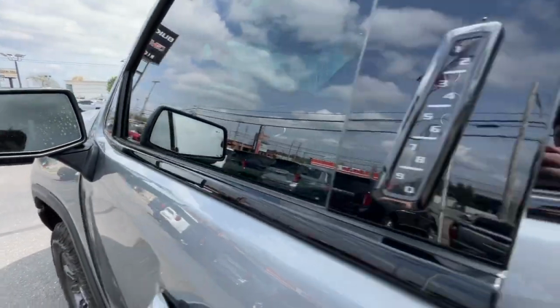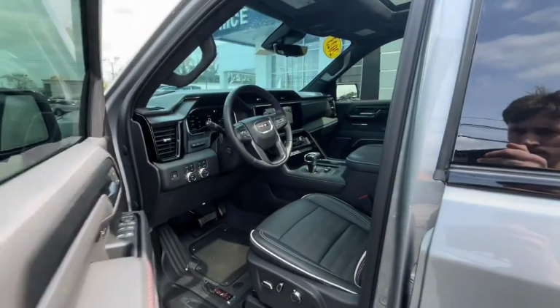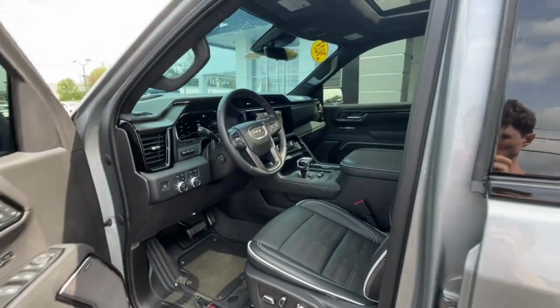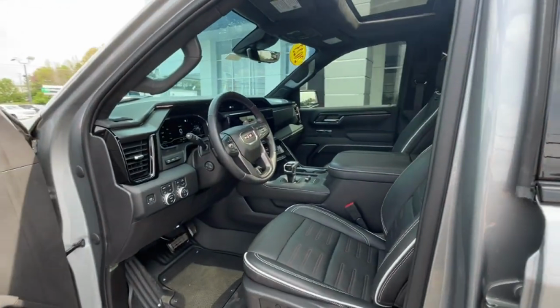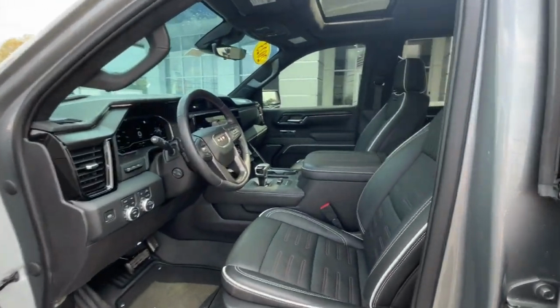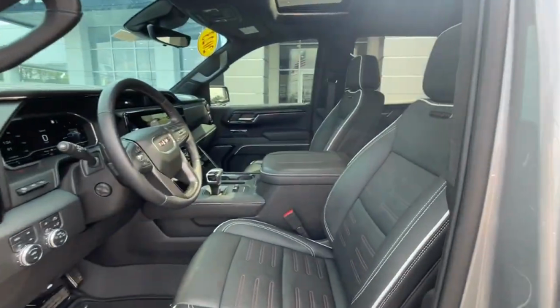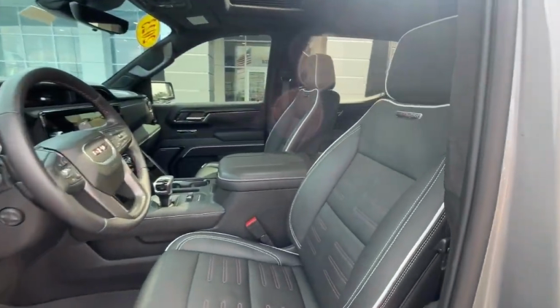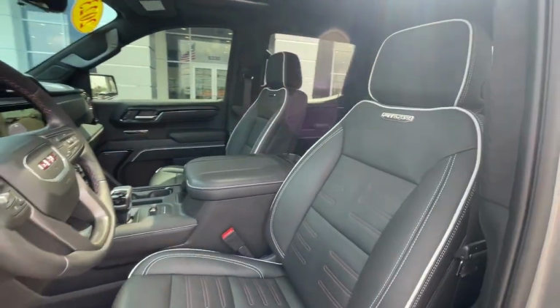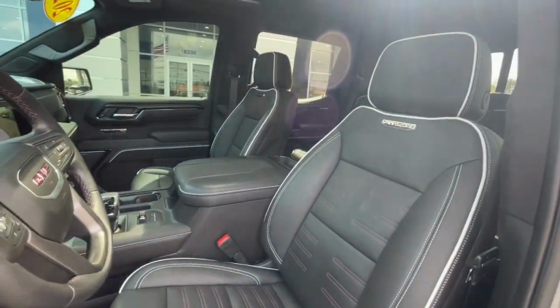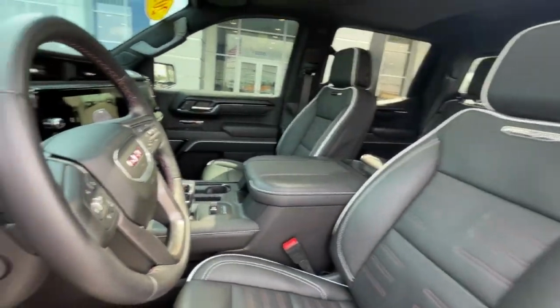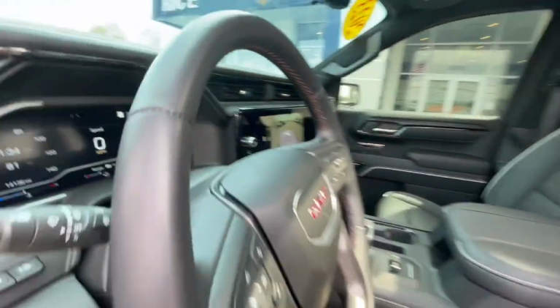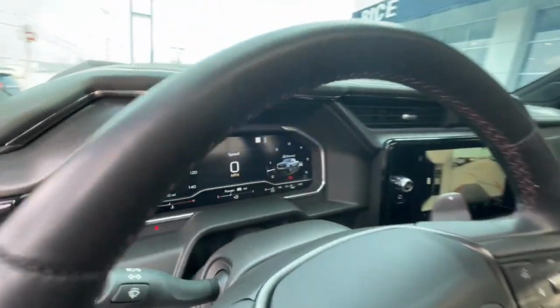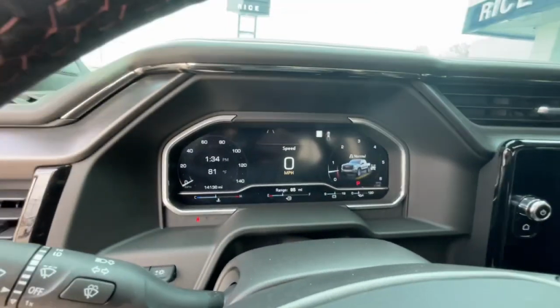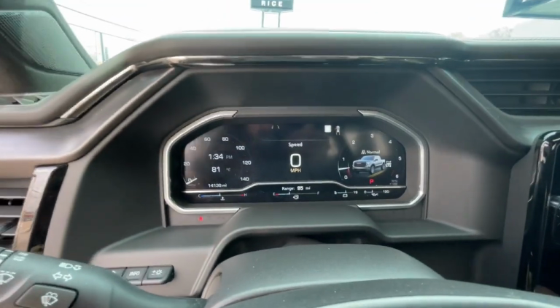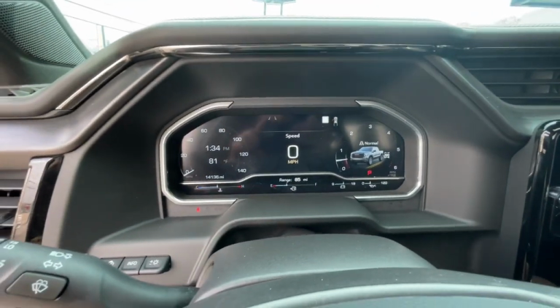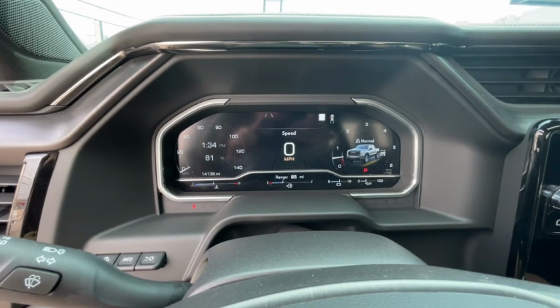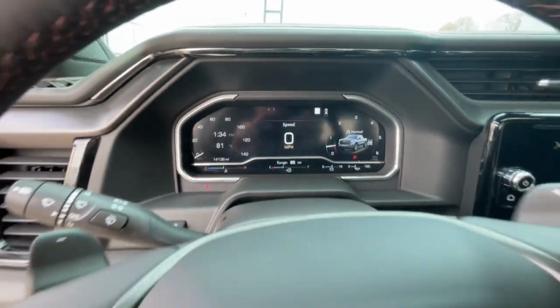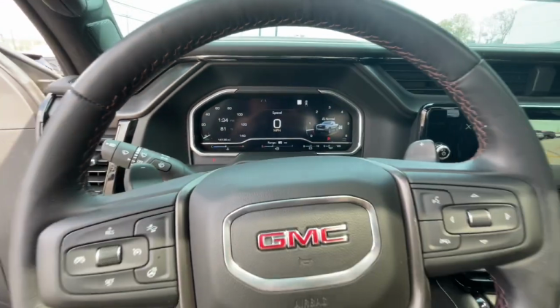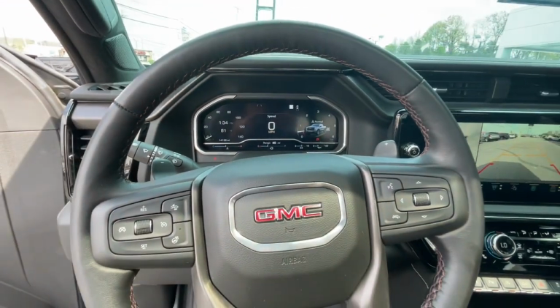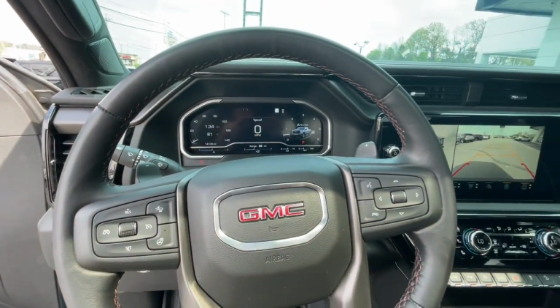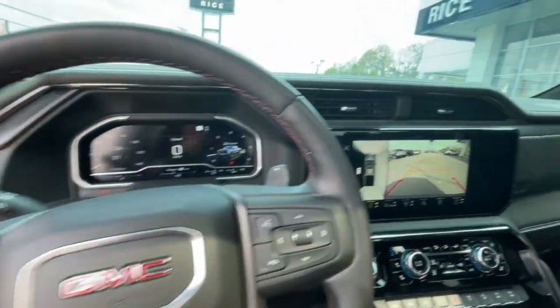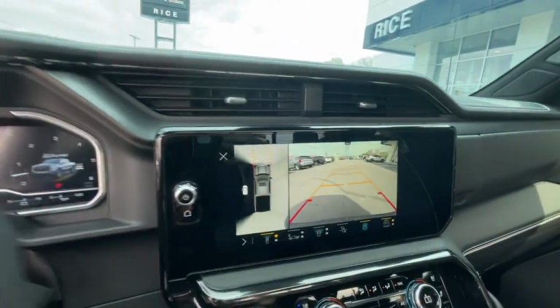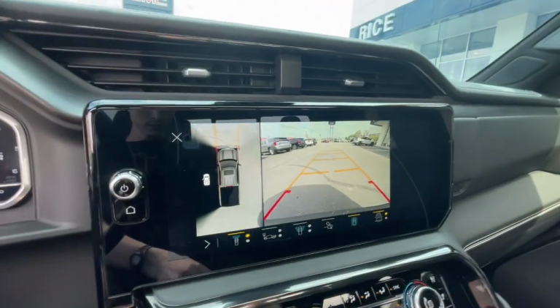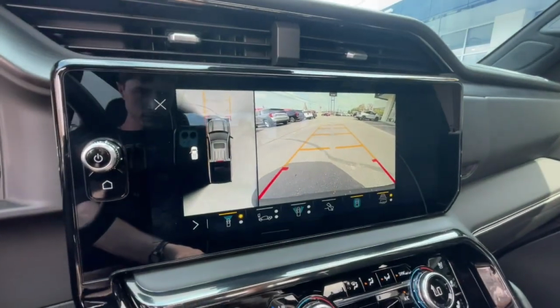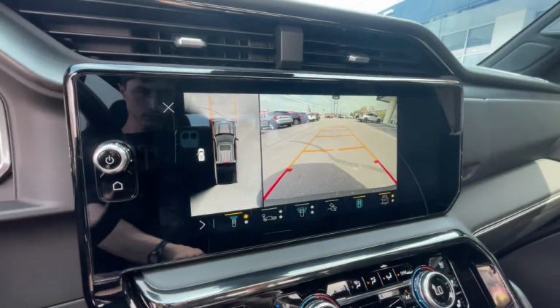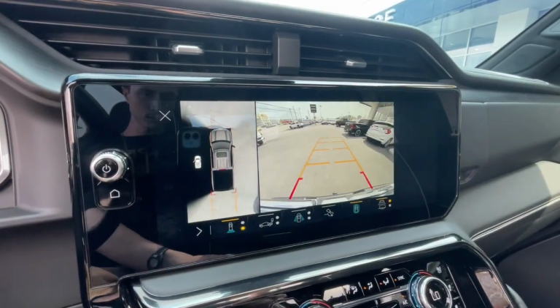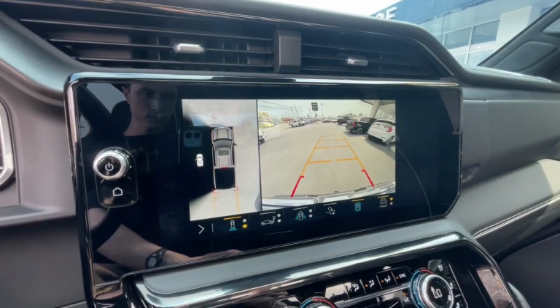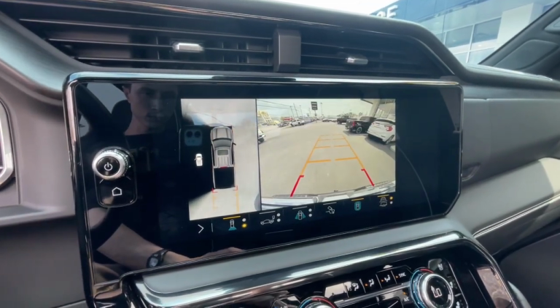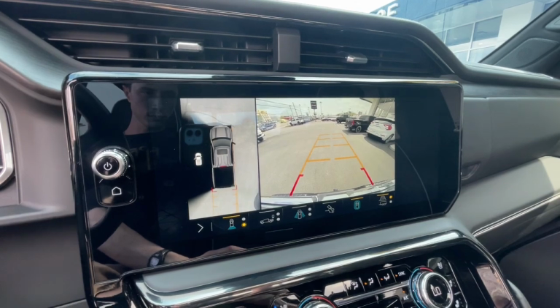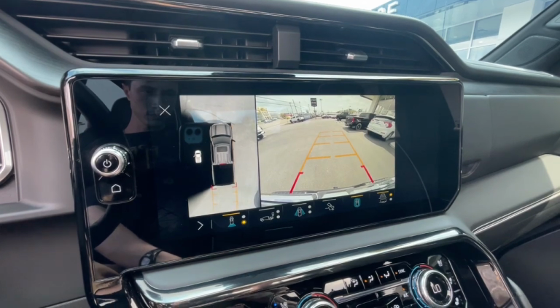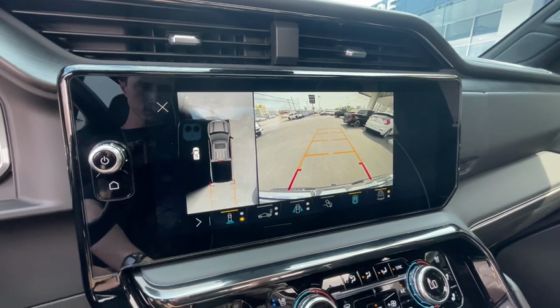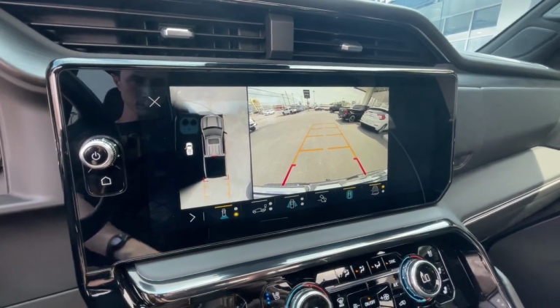Heated steering wheel, Apple CarPlay and/or Android Auto, head-up display, intelligent auto on/off high beams, wireless charging station, pre-collision system, keyless entry, heated driver's seat.